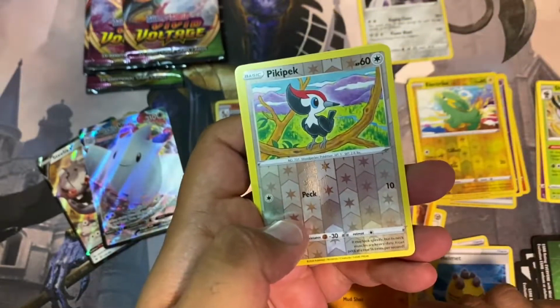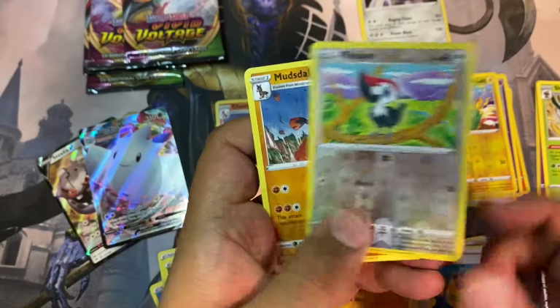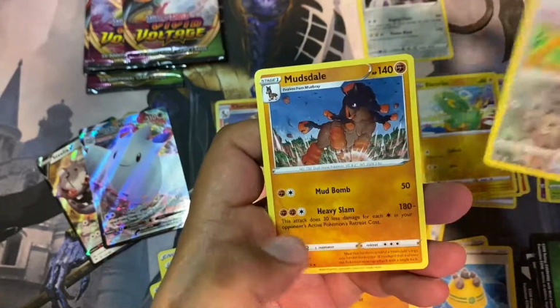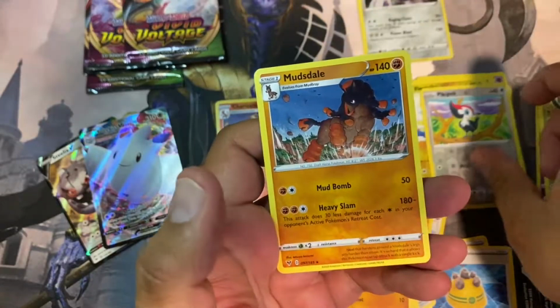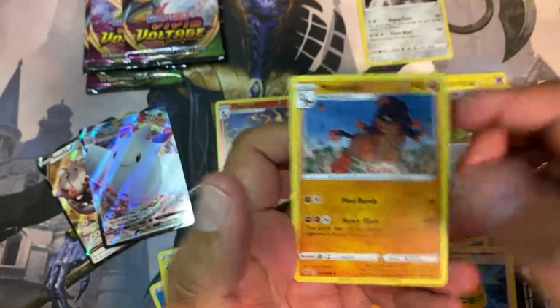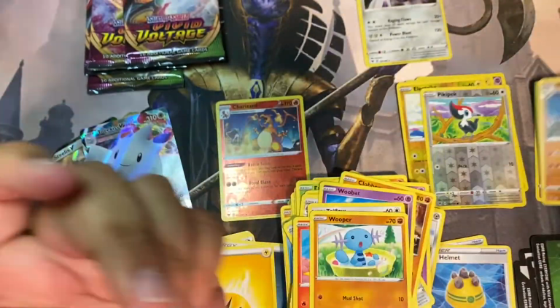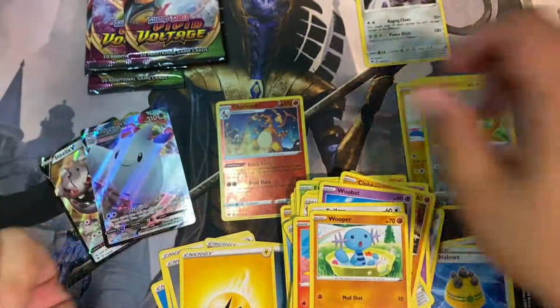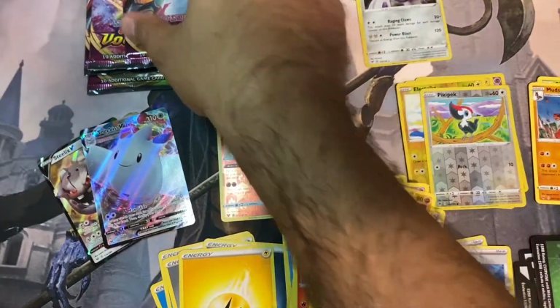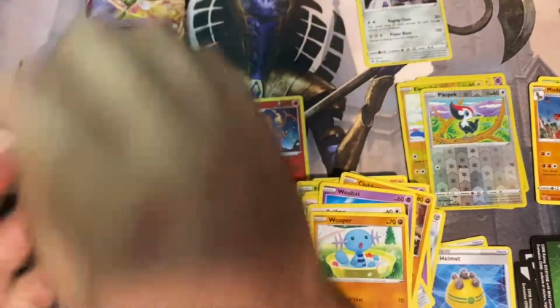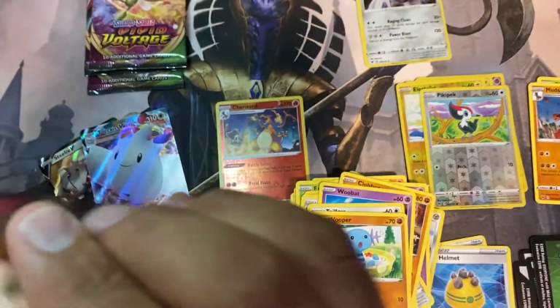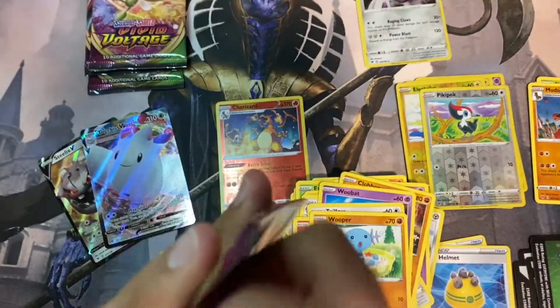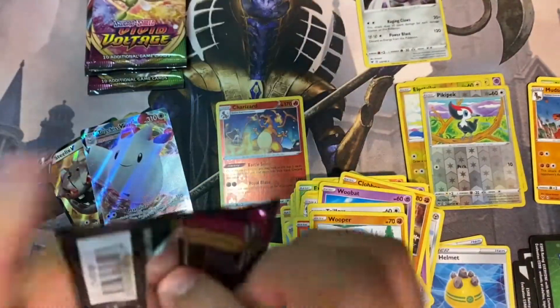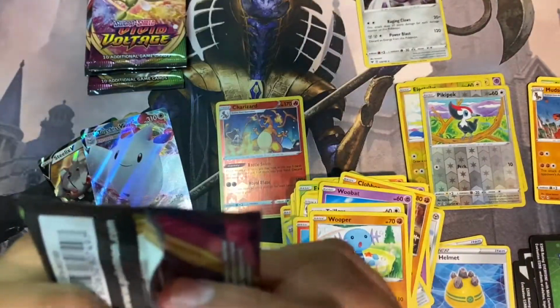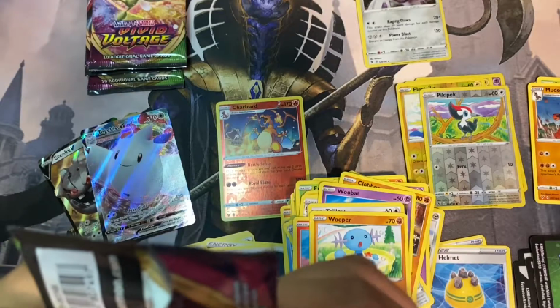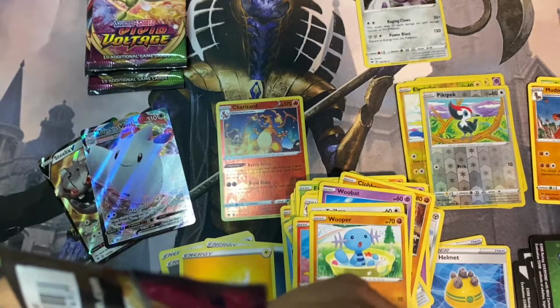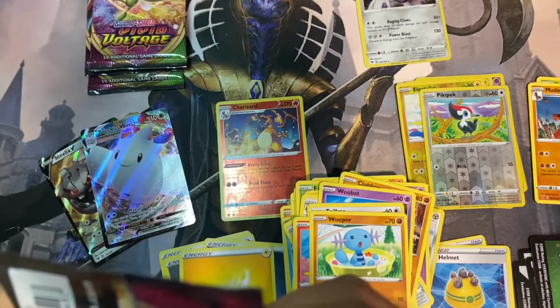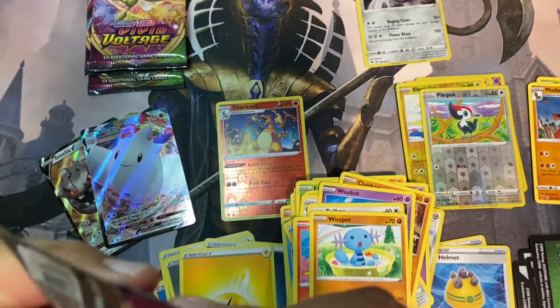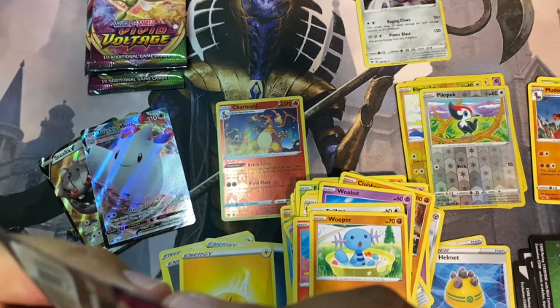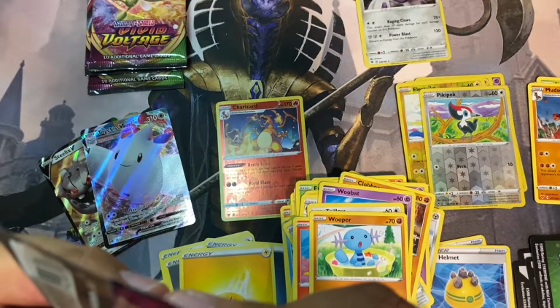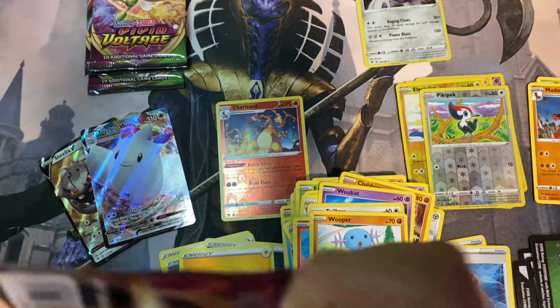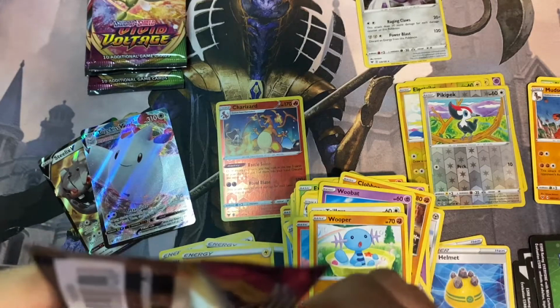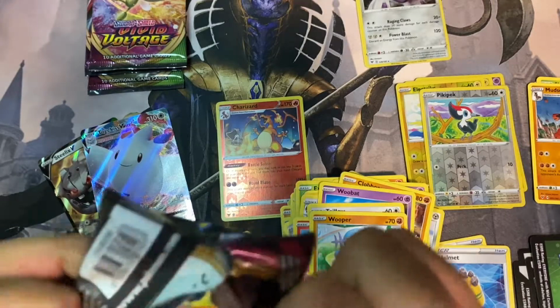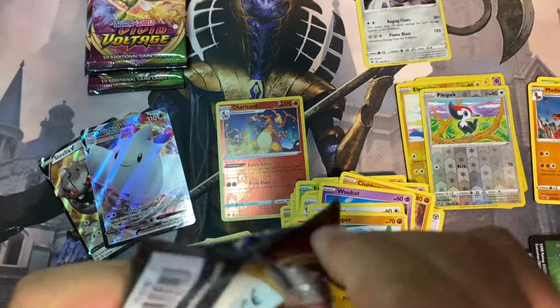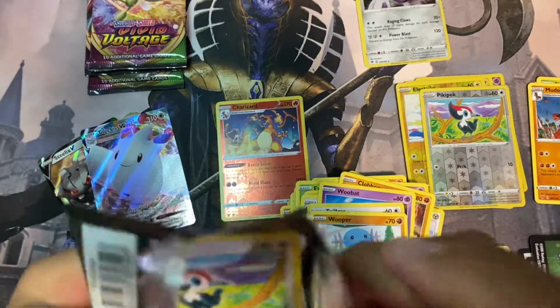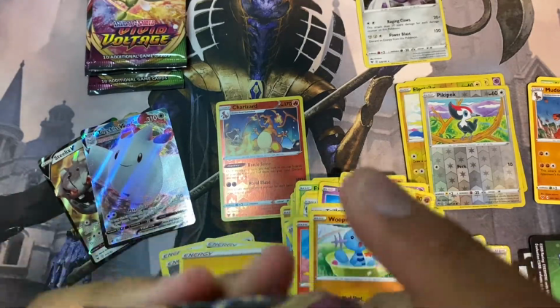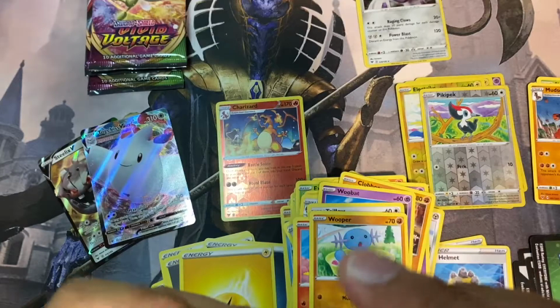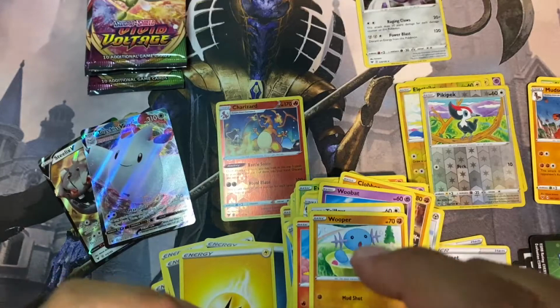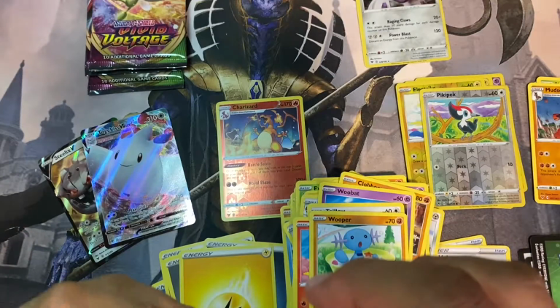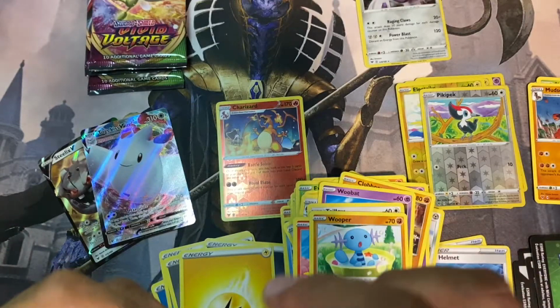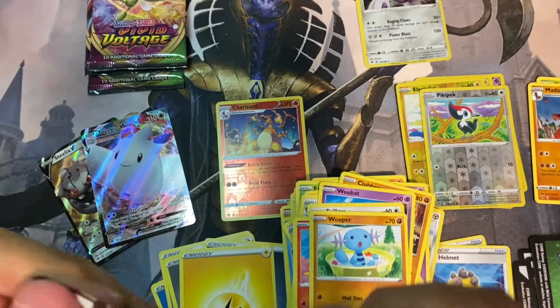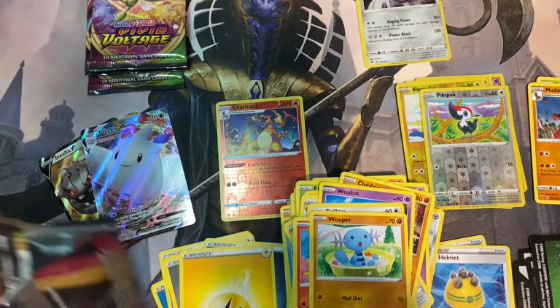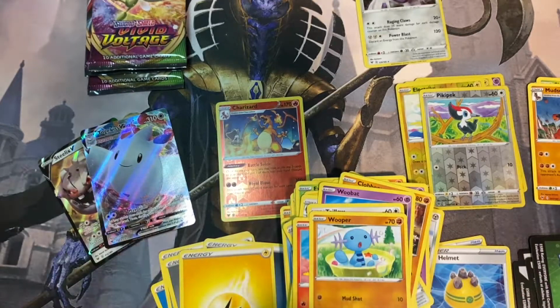Pikachu pack and a Miltank — Miltank probably. Dang, these things are strong.